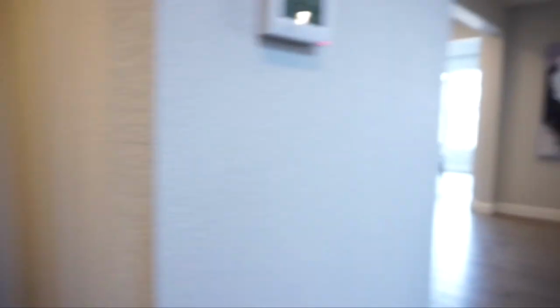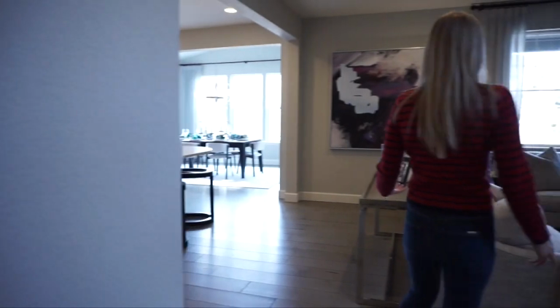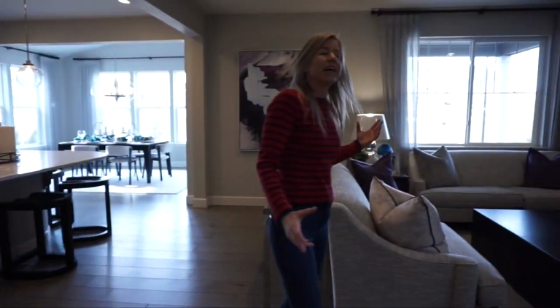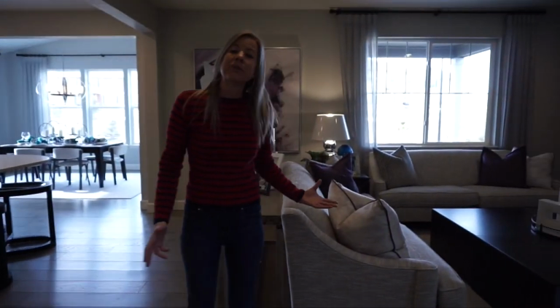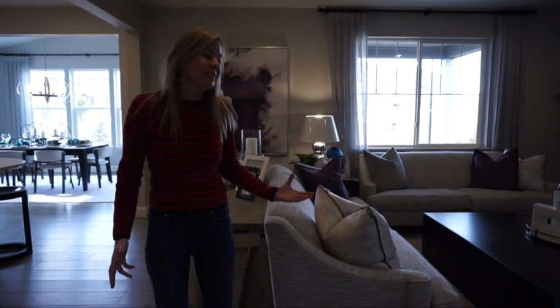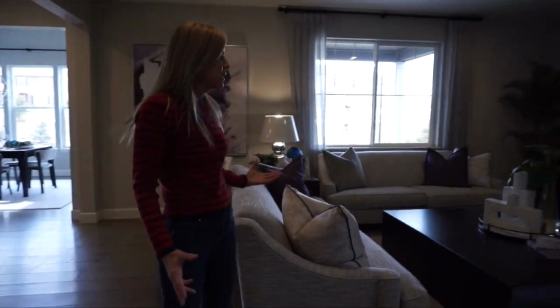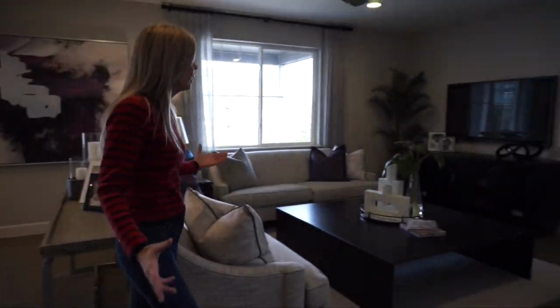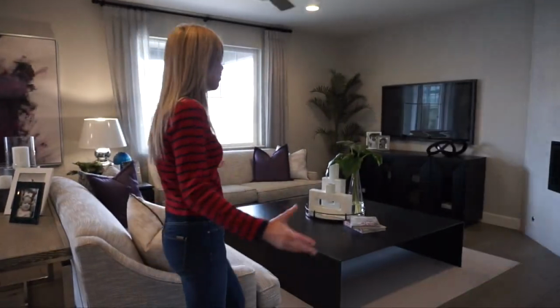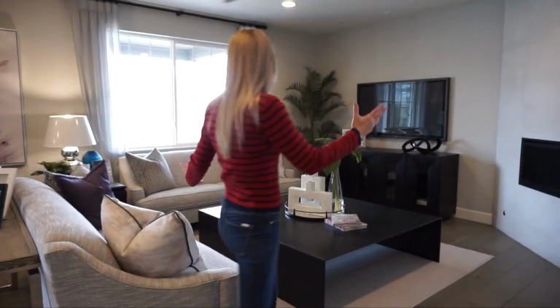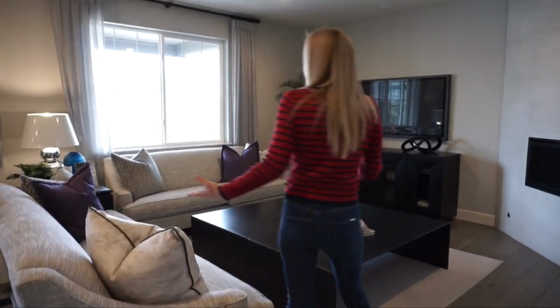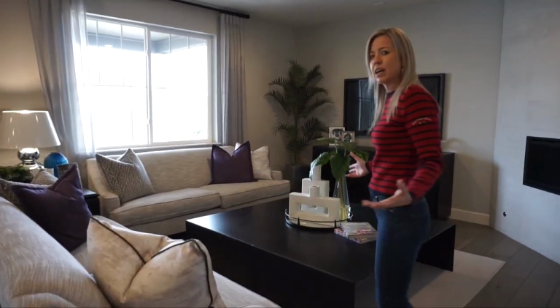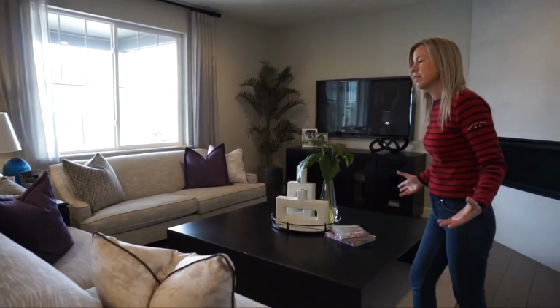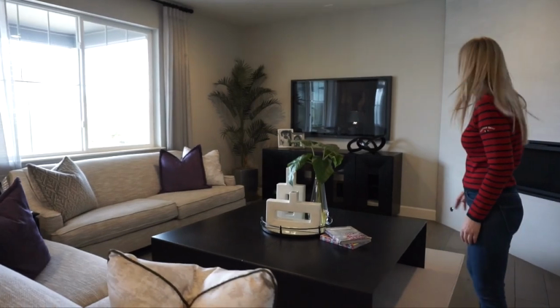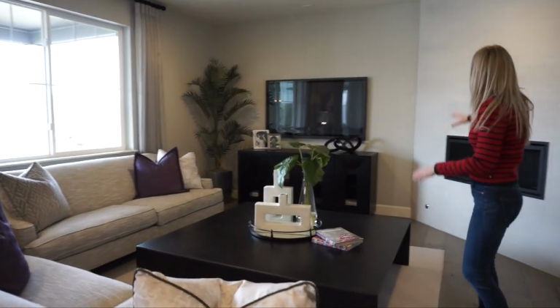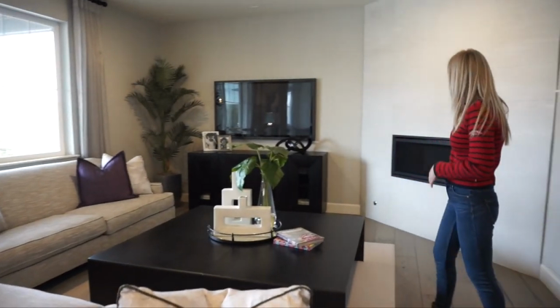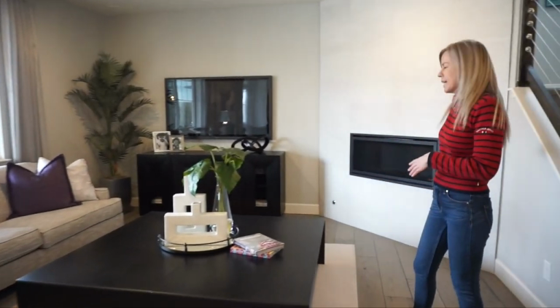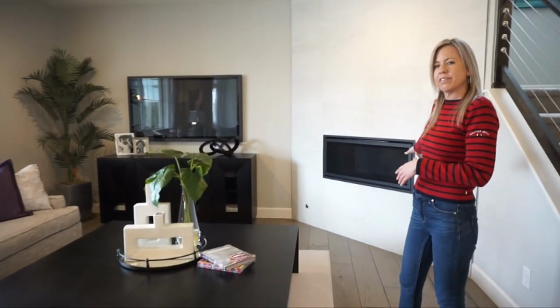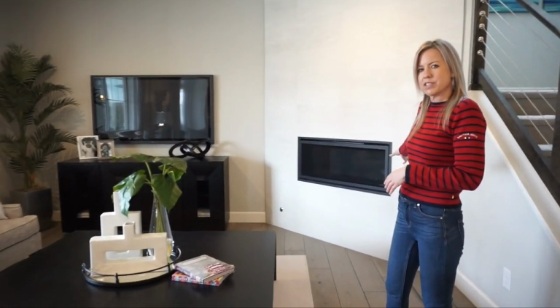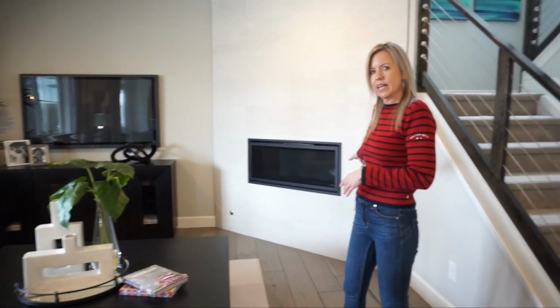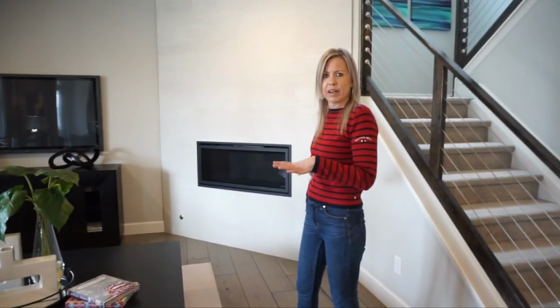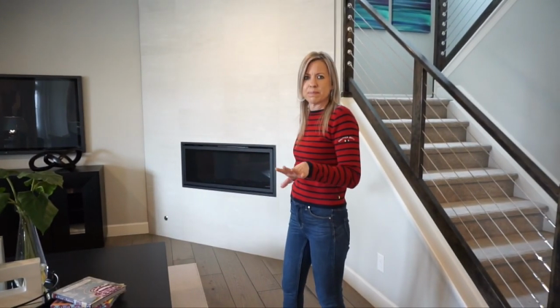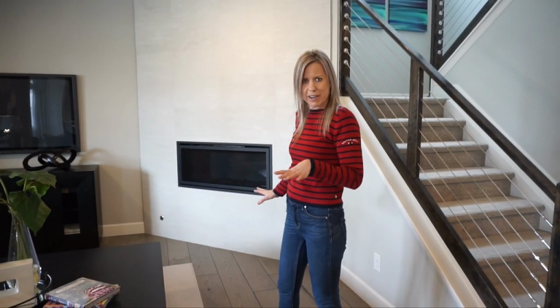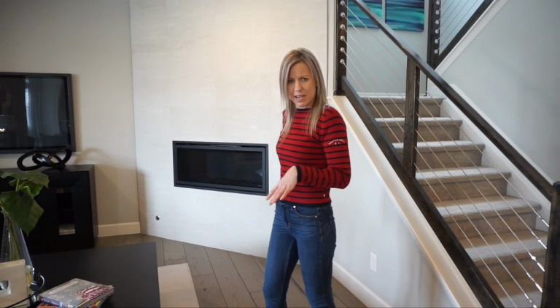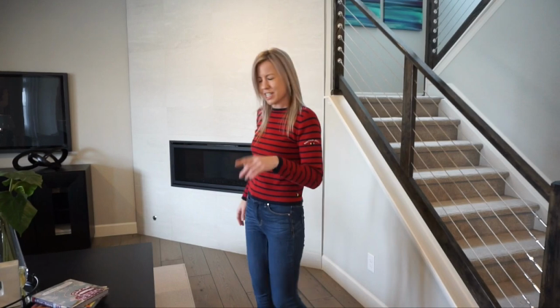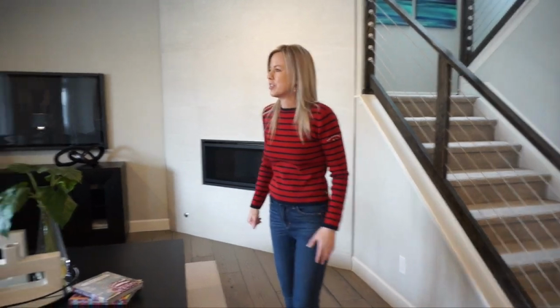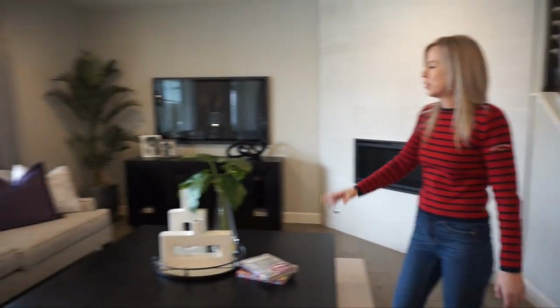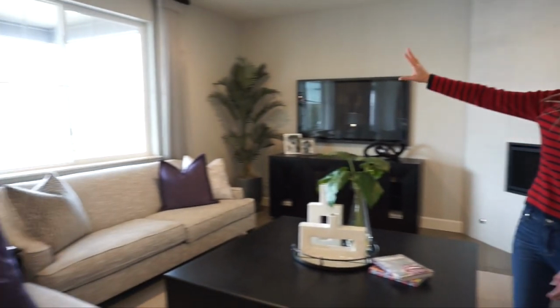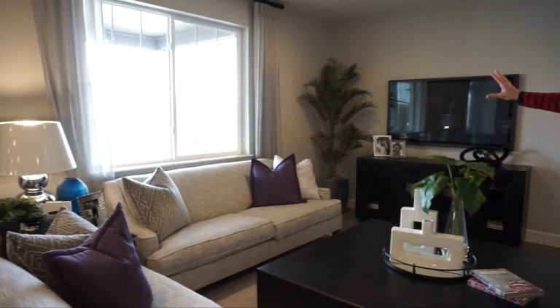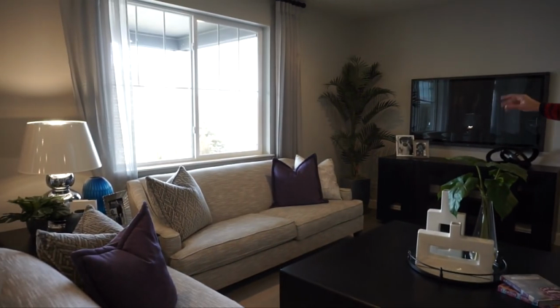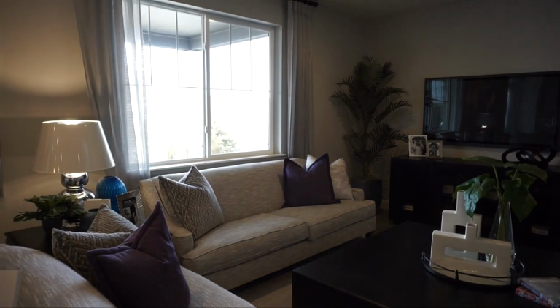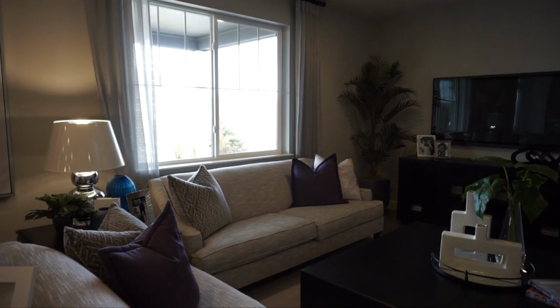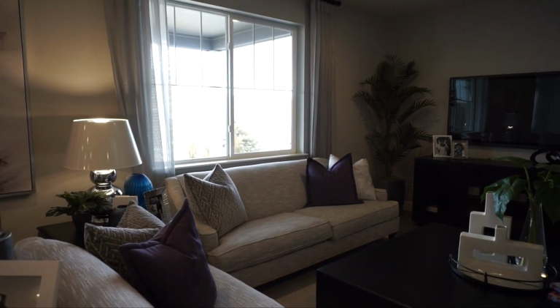Coming back this way, we are into our main living space. First thing we get is our great room. They've put in a fireplace right here — you have some different fireplace options you can choose for your home. And there are some windows here looking out into your backyard.